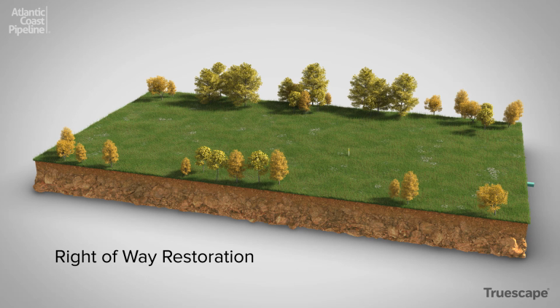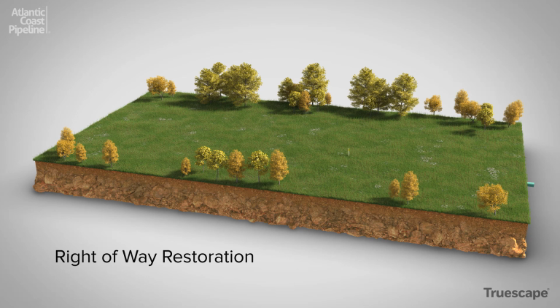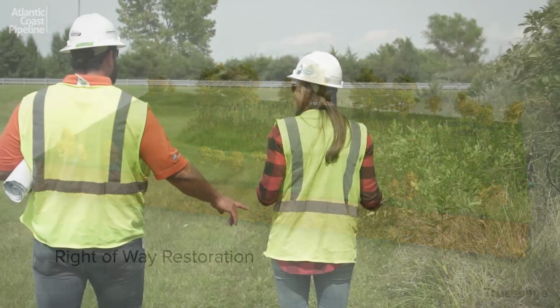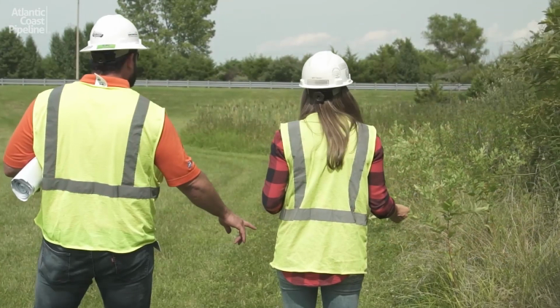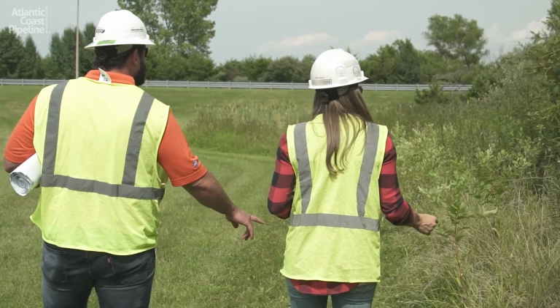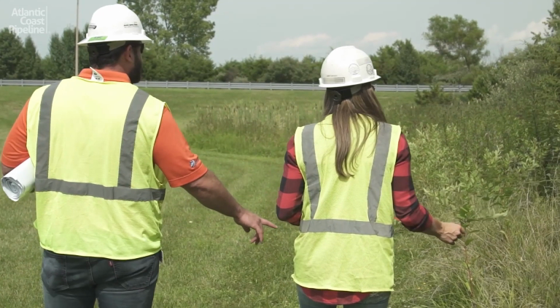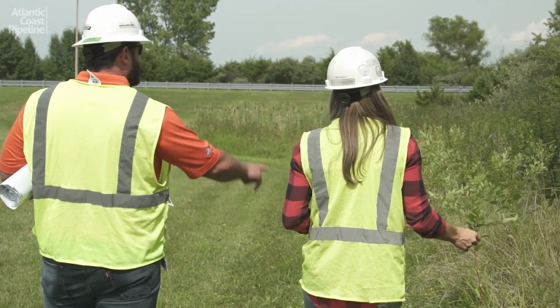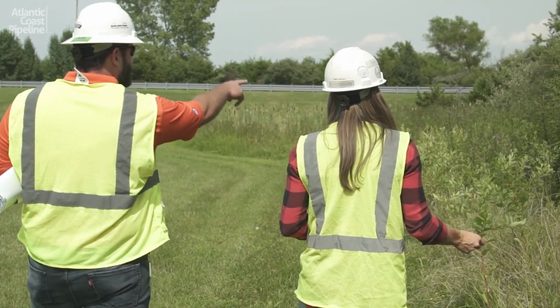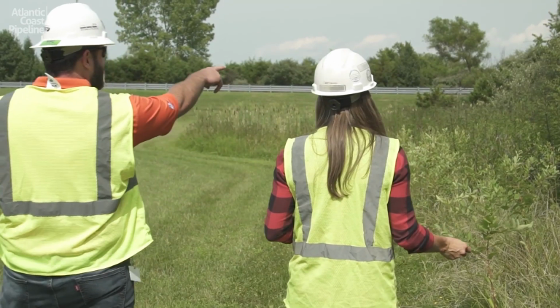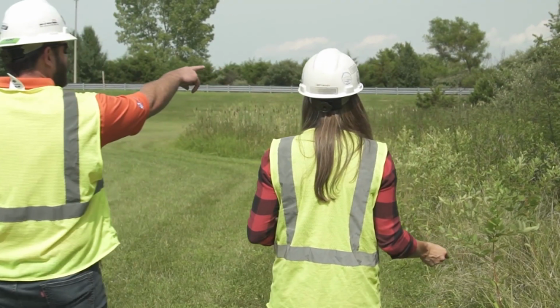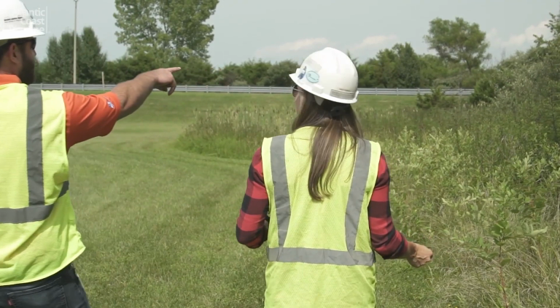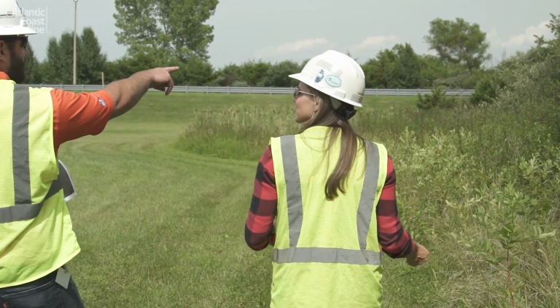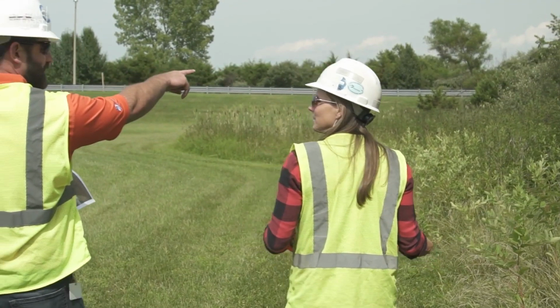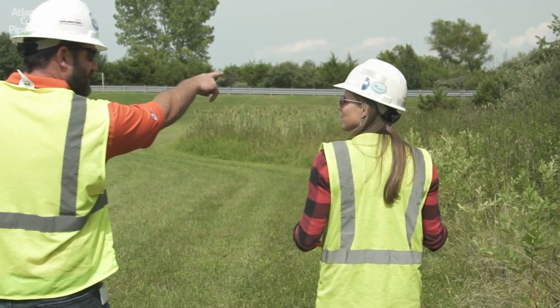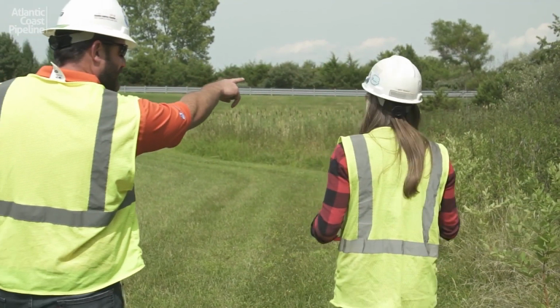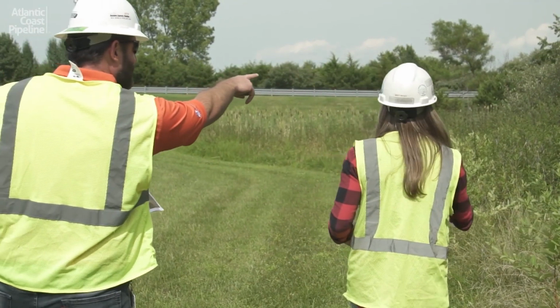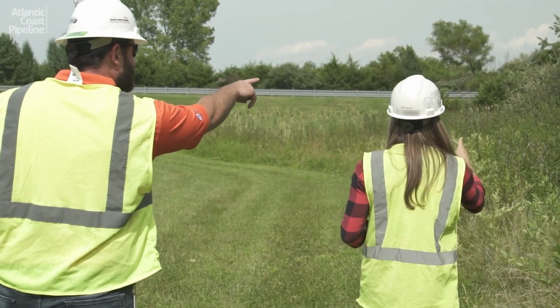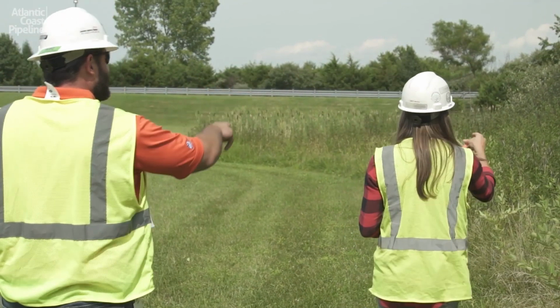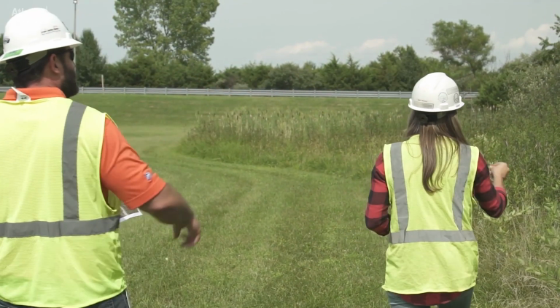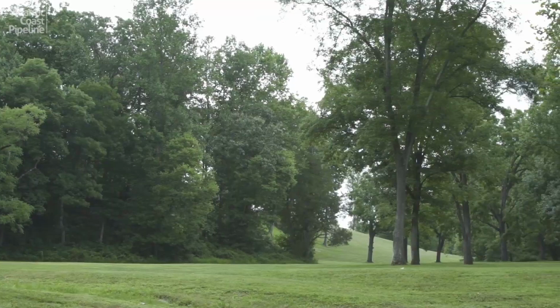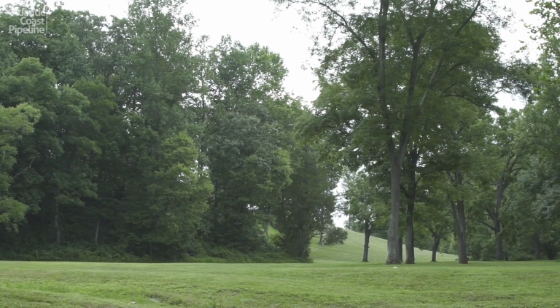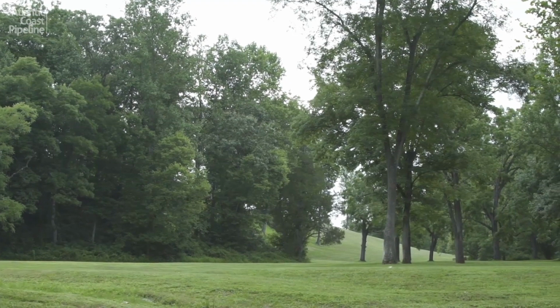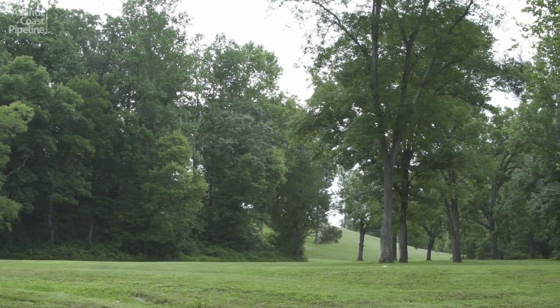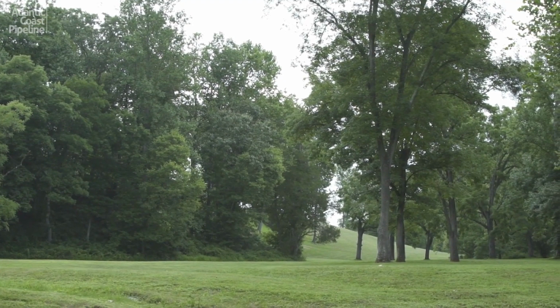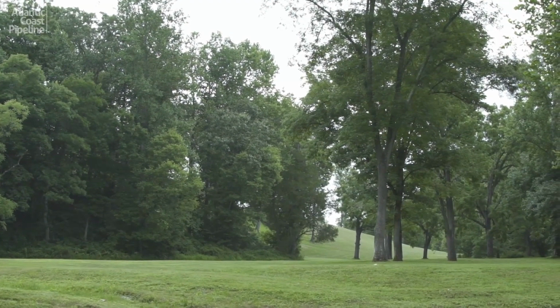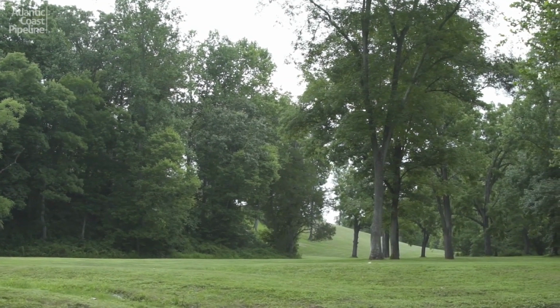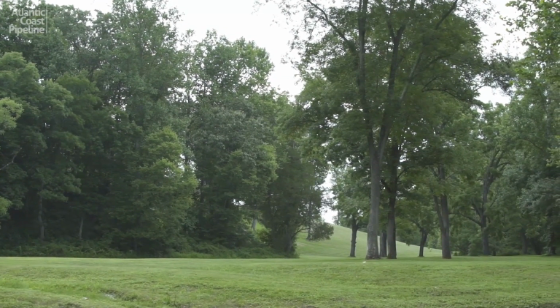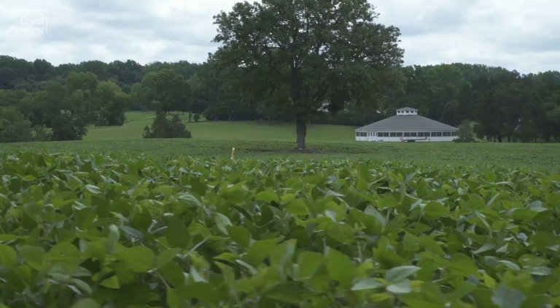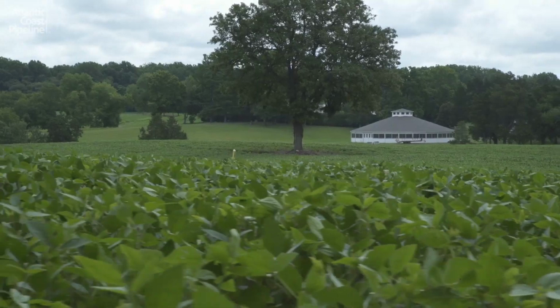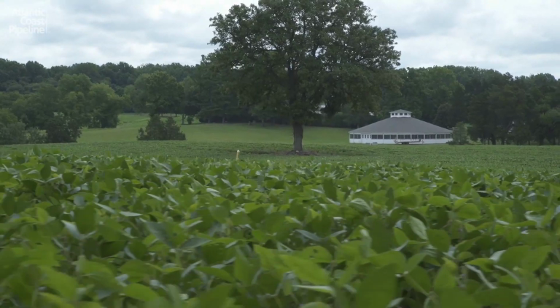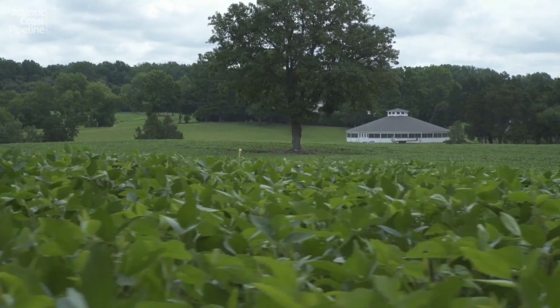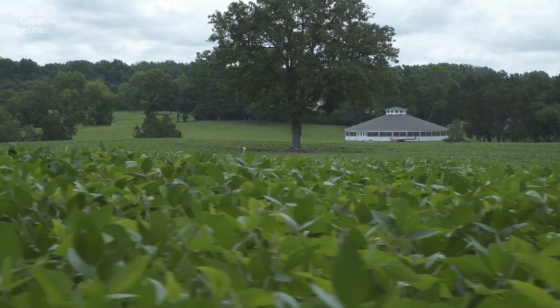We are committed to building the Atlantic Coast Pipeline safely and responsibly, in a way that is protective of our environment with the strongest focus on quality and respect for the communities we serve.